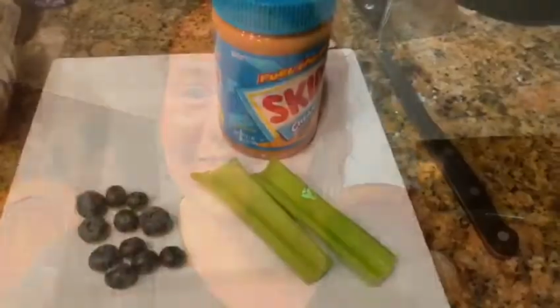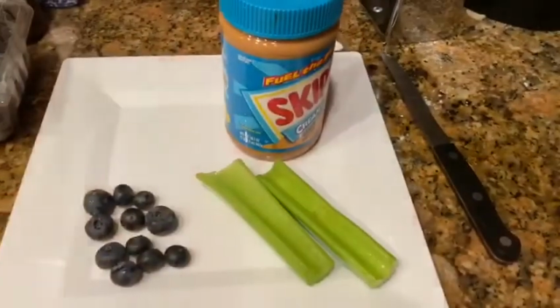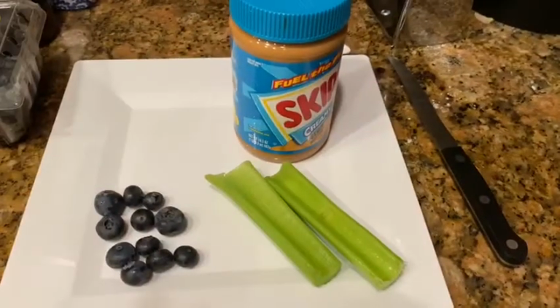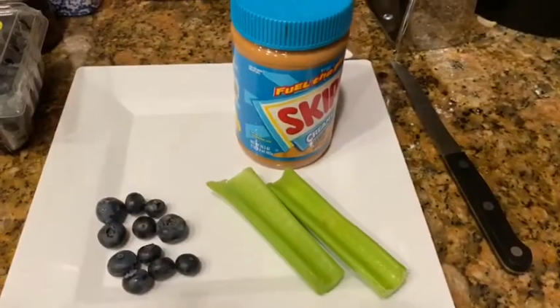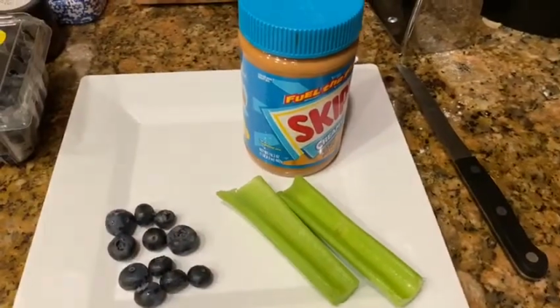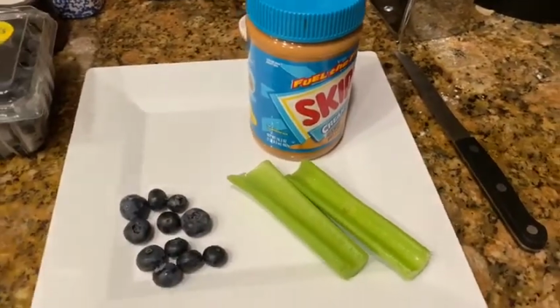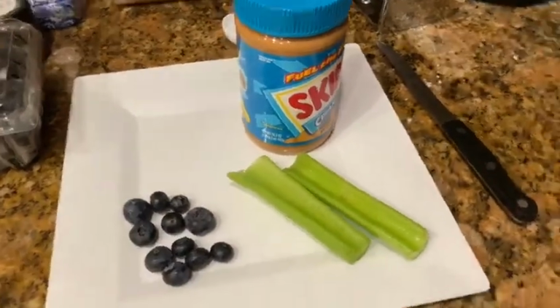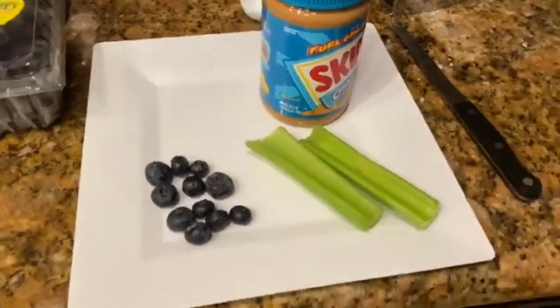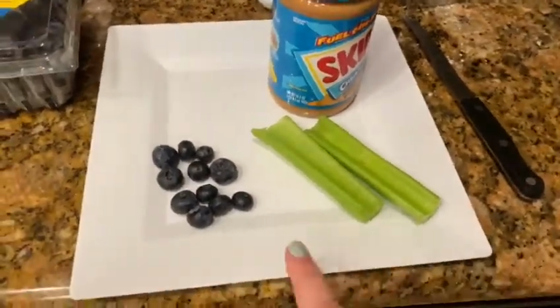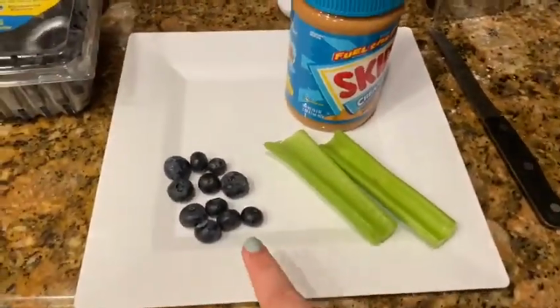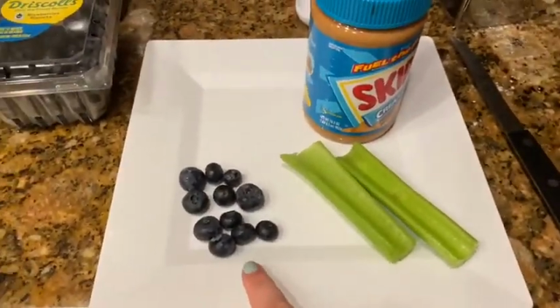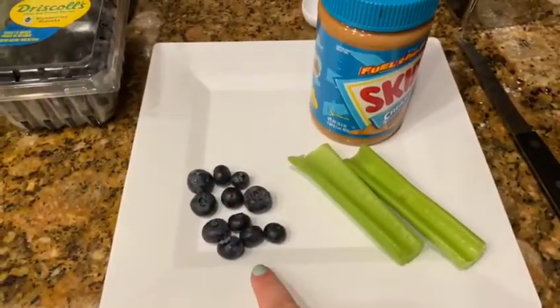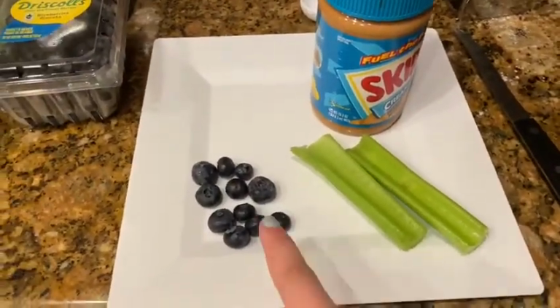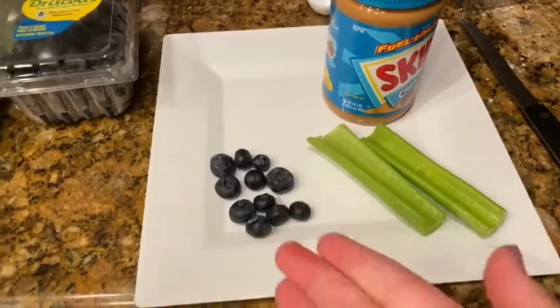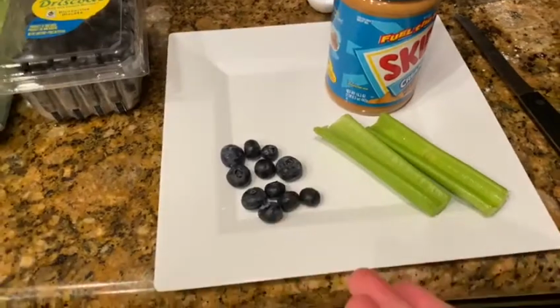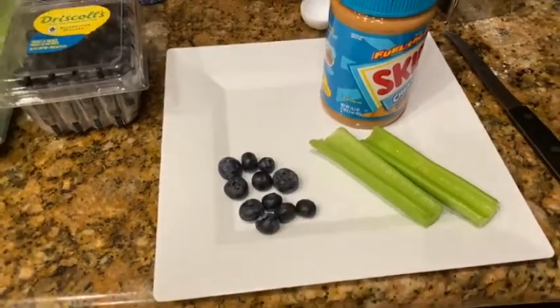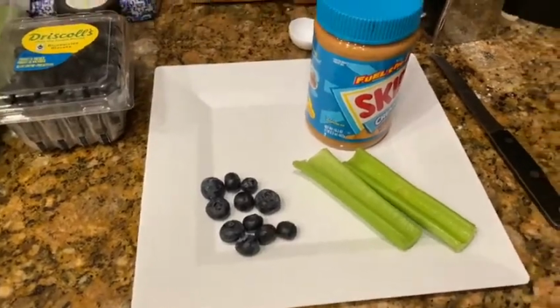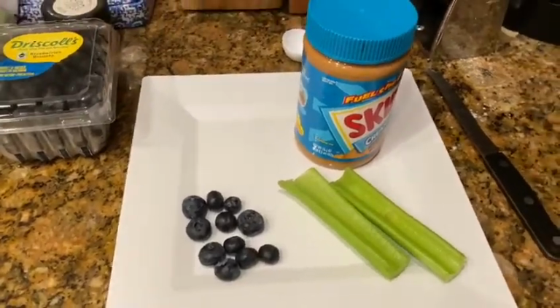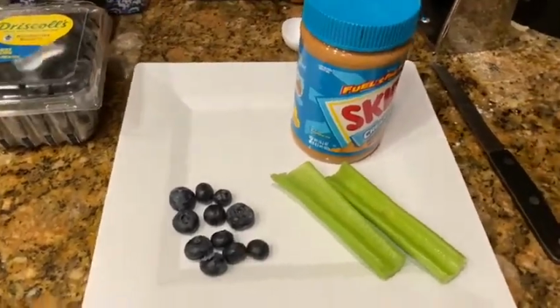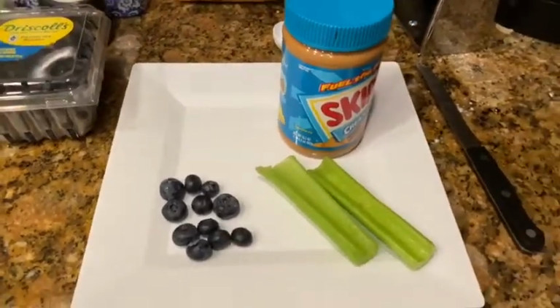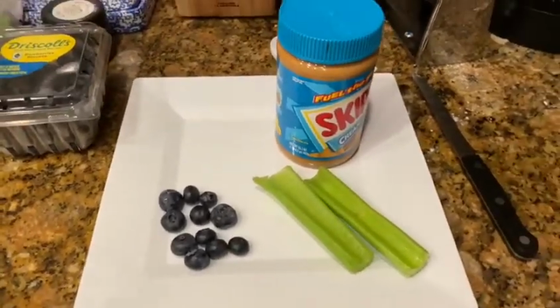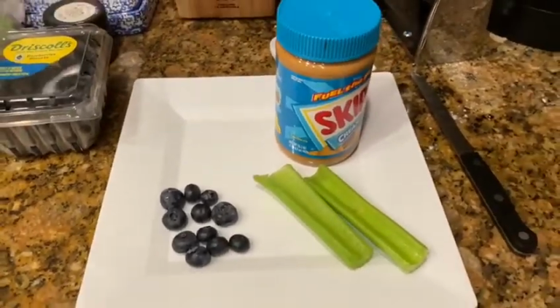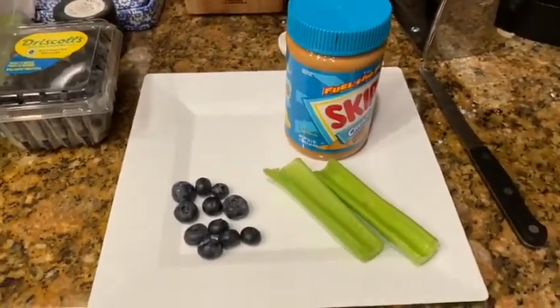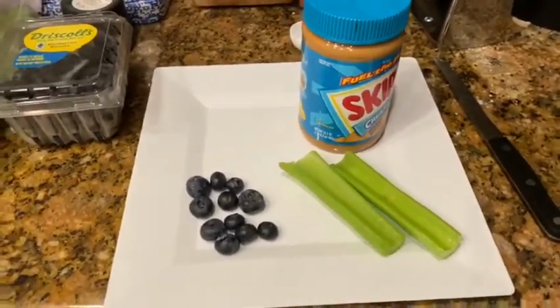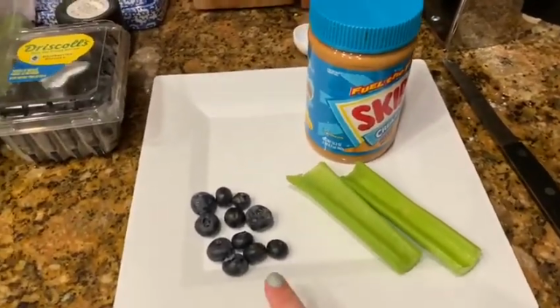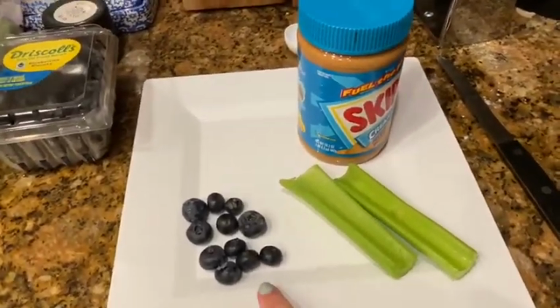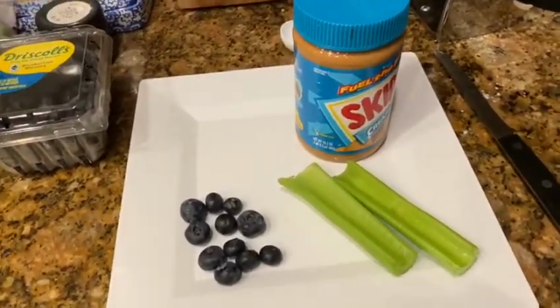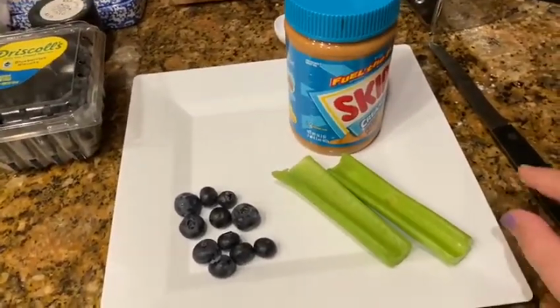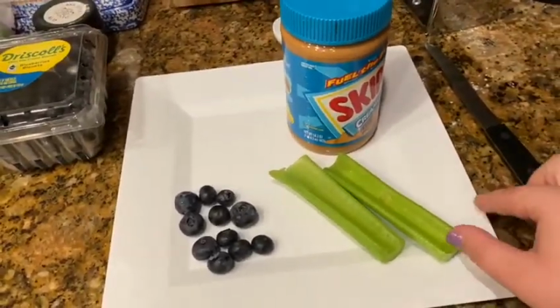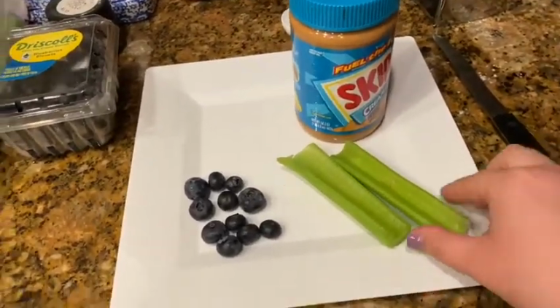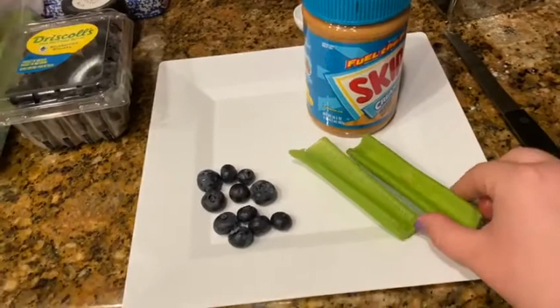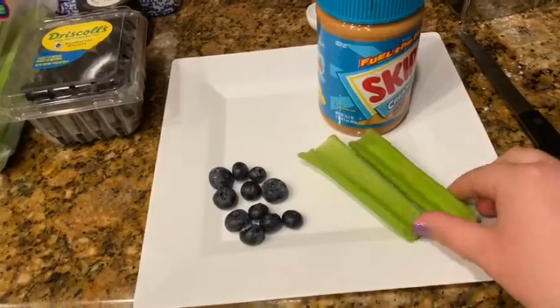All you need friends for this is some blueberries — or actually most people use raisins, but I didn't have any raisins so I'm using blueberries. Then you need celery.